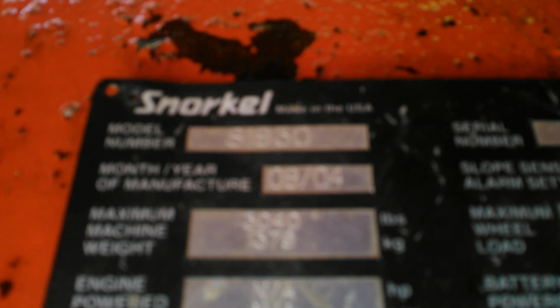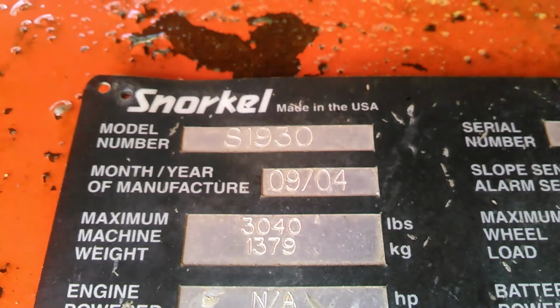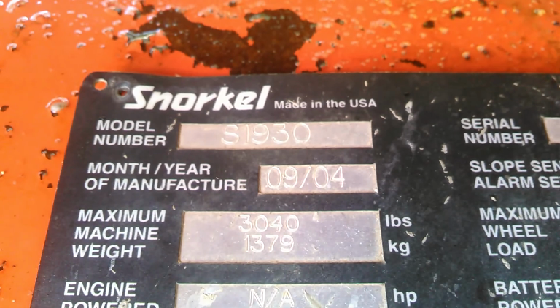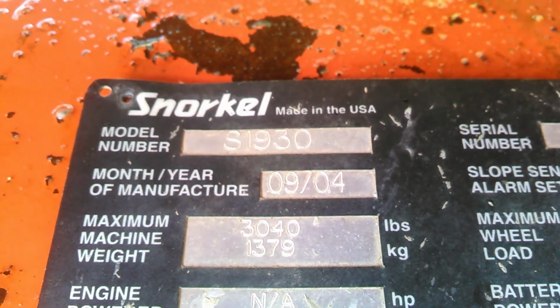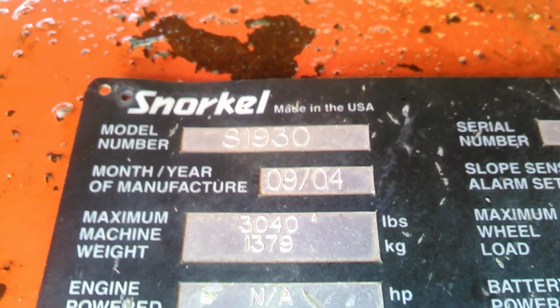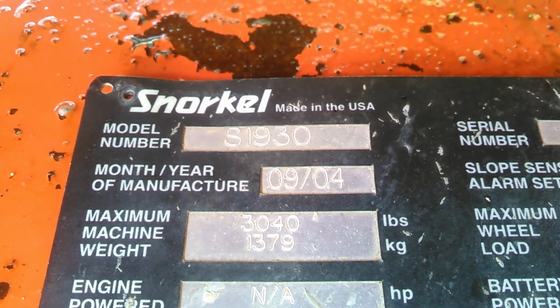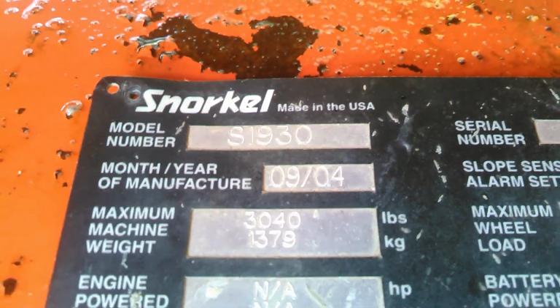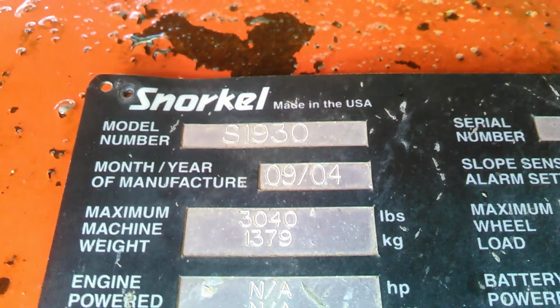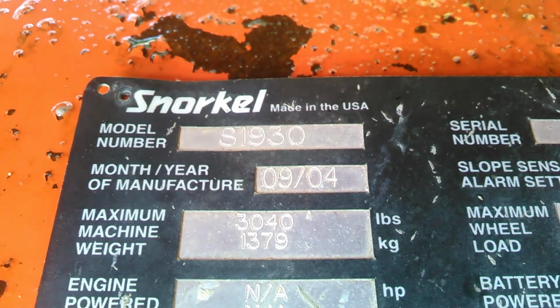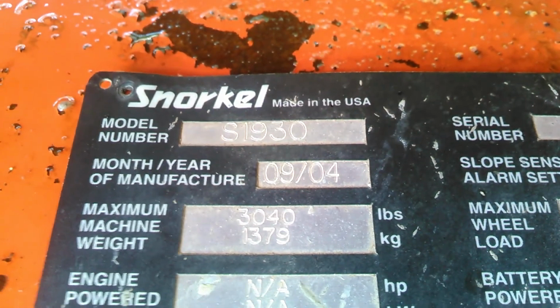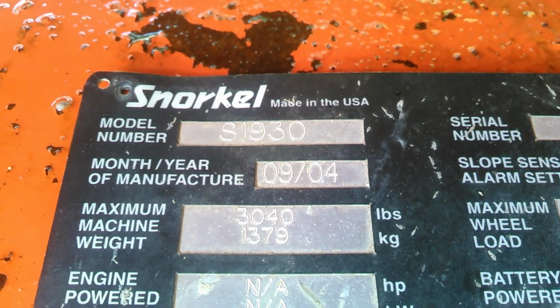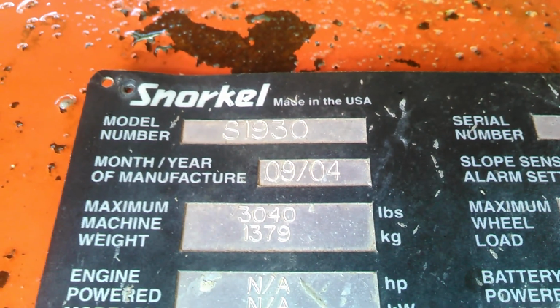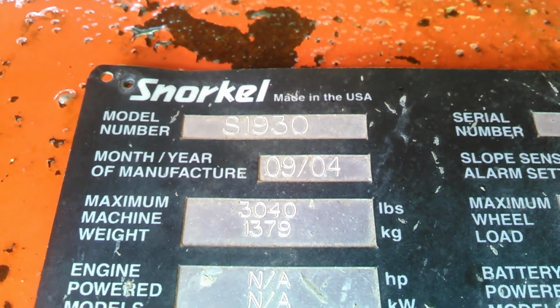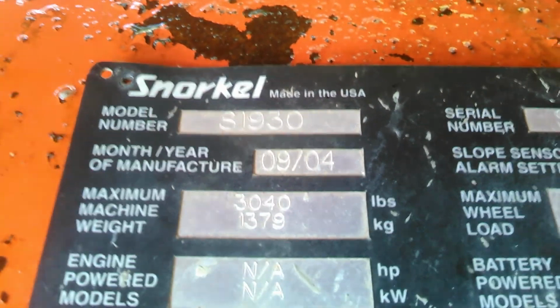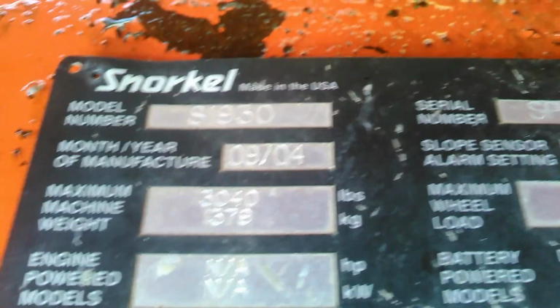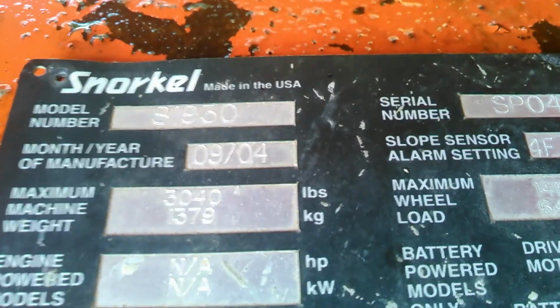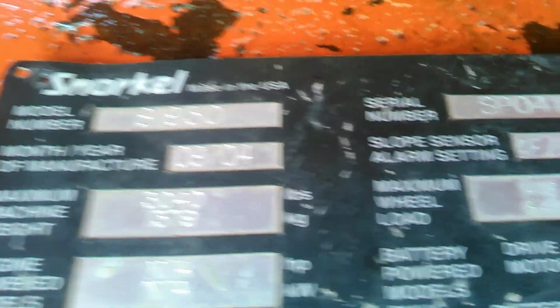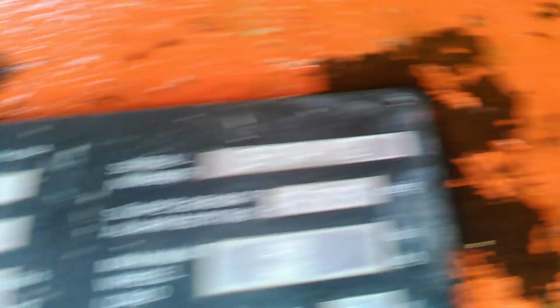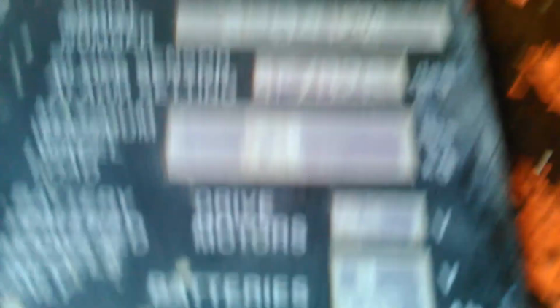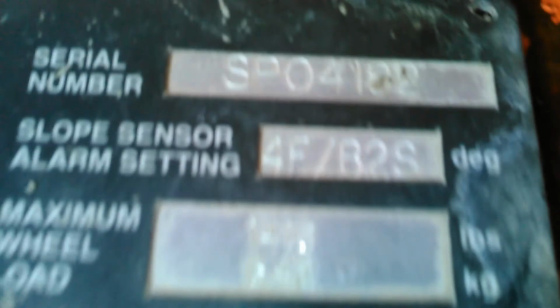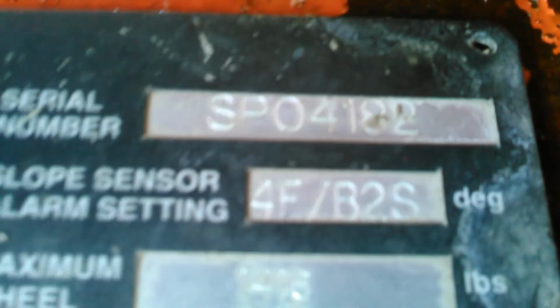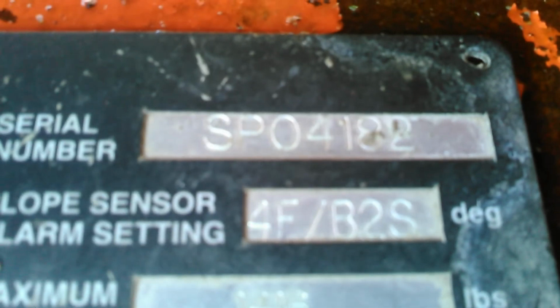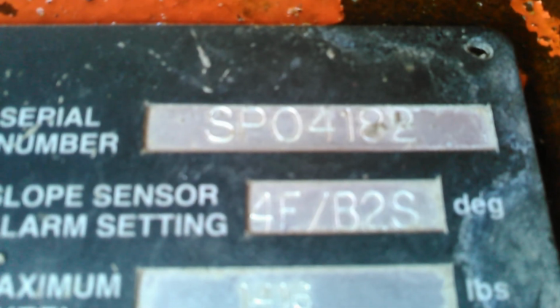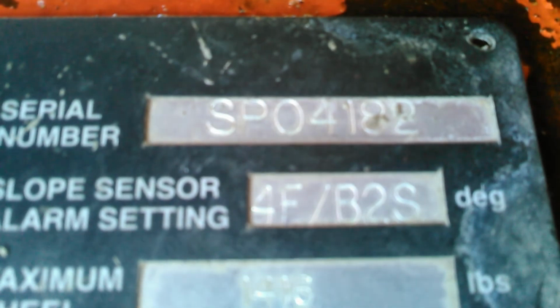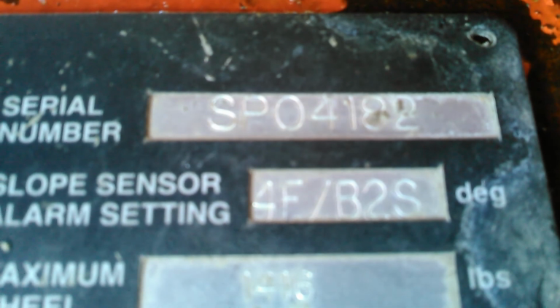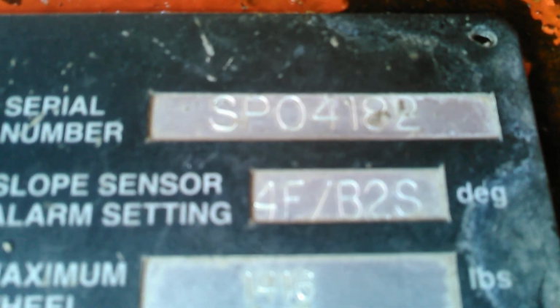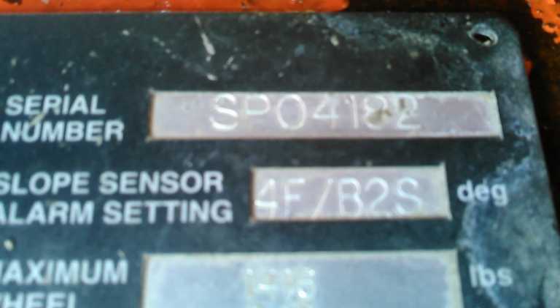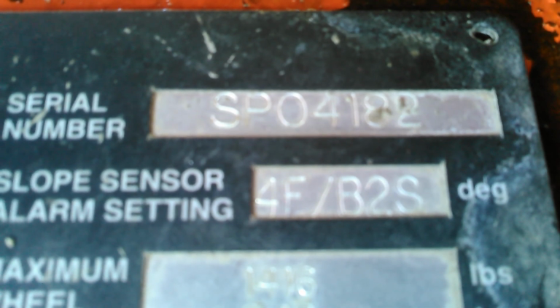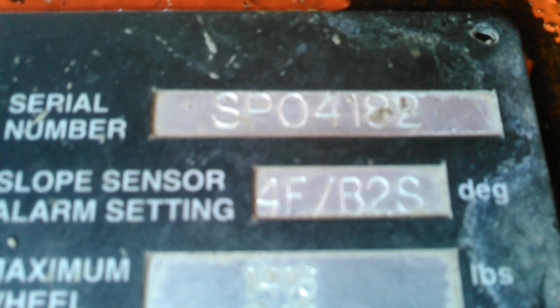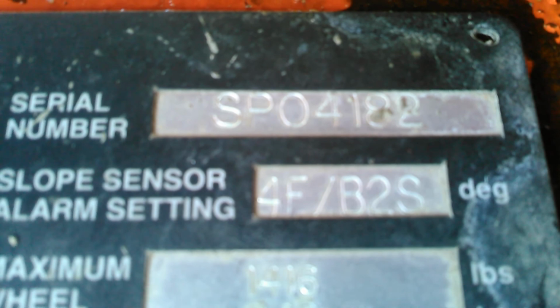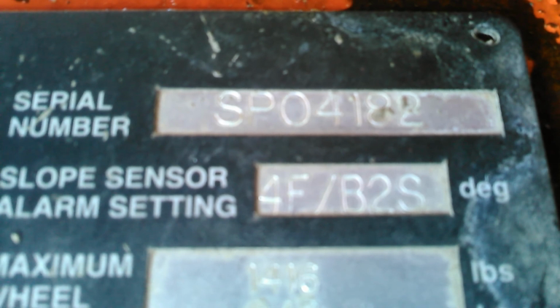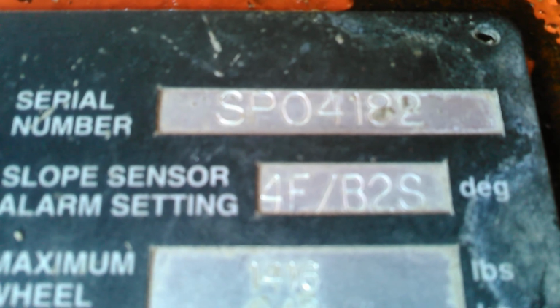This is a video inspection of a S1930 2004 Snorkel scissor lift, serial number SP04182.